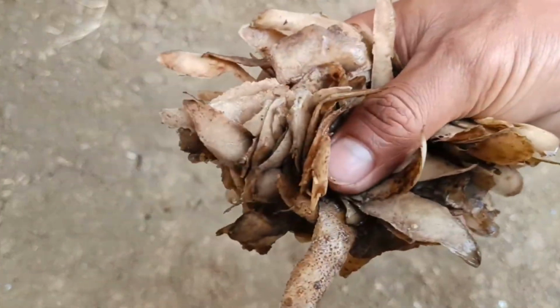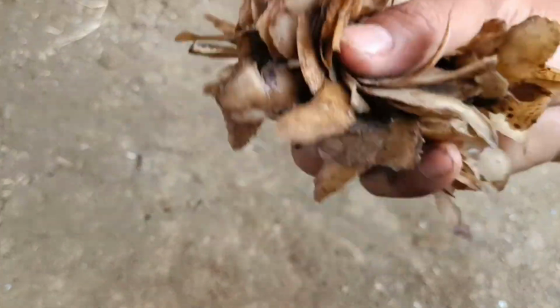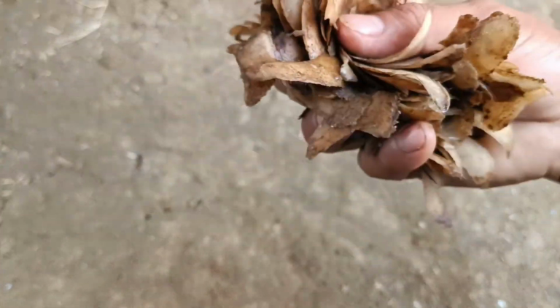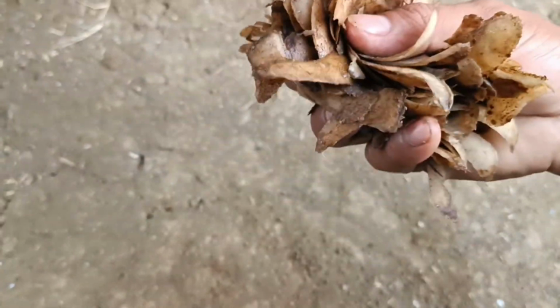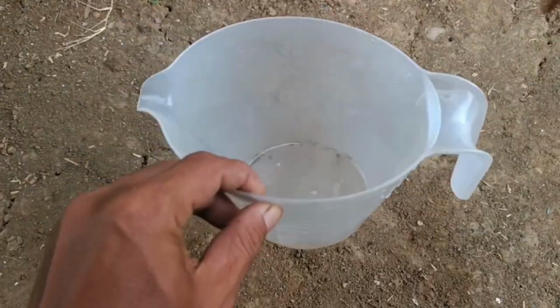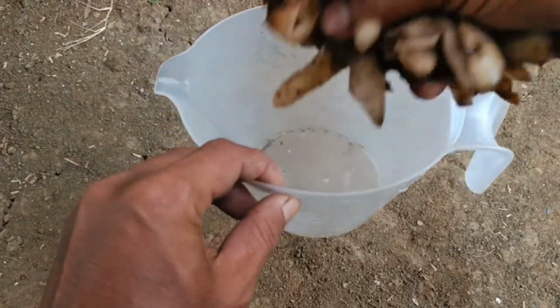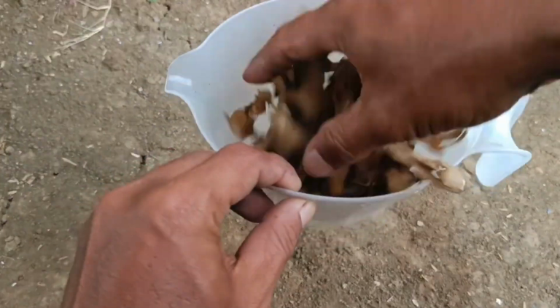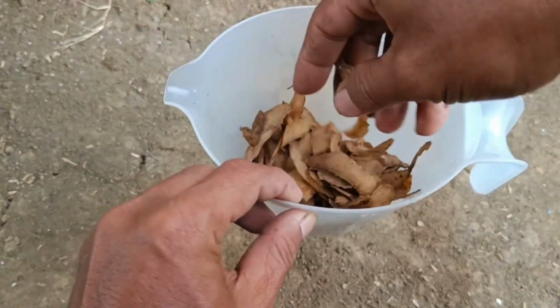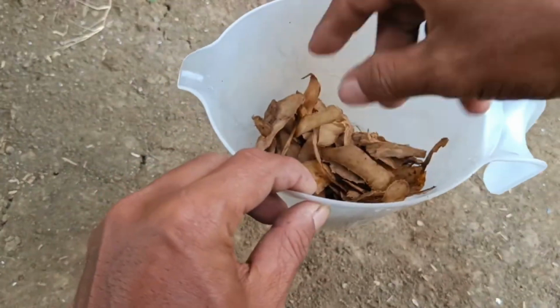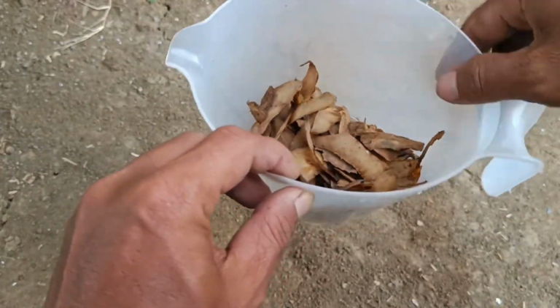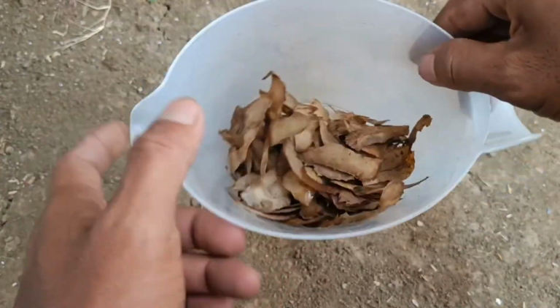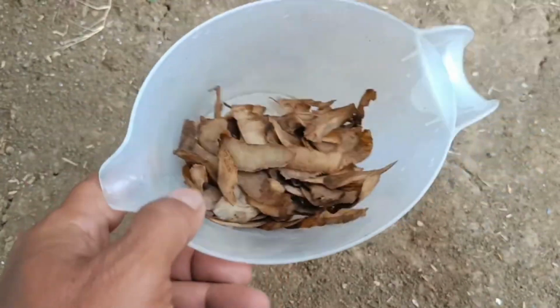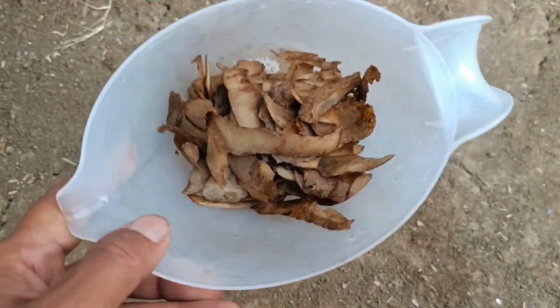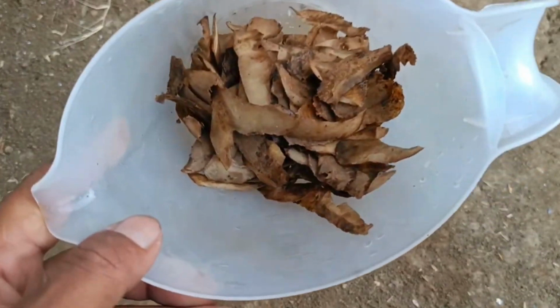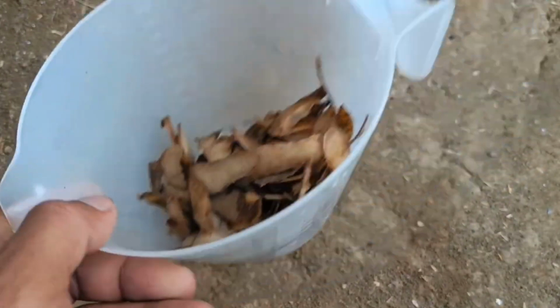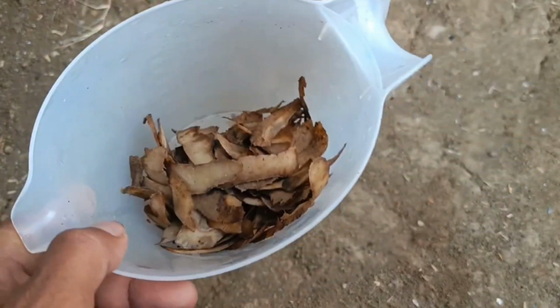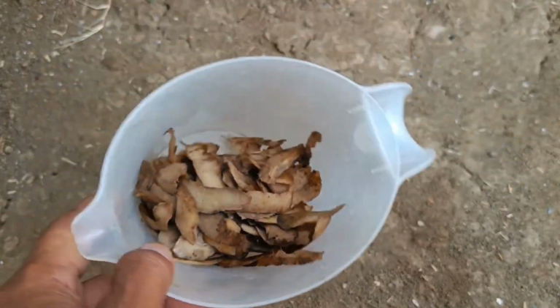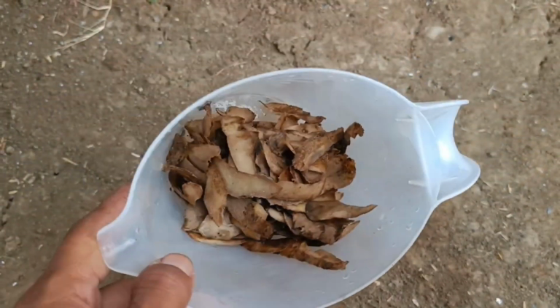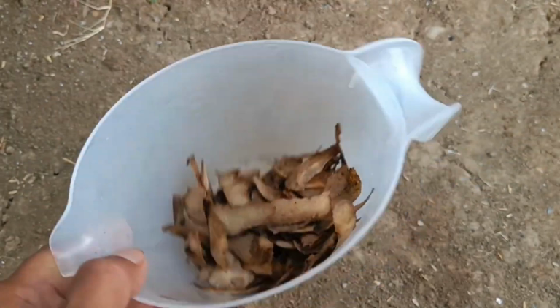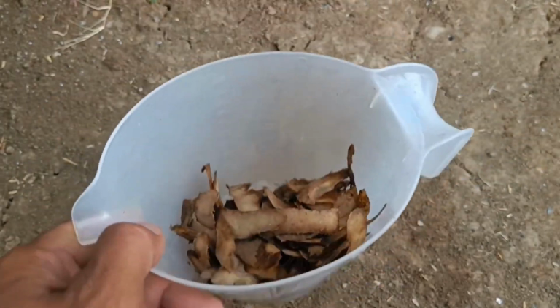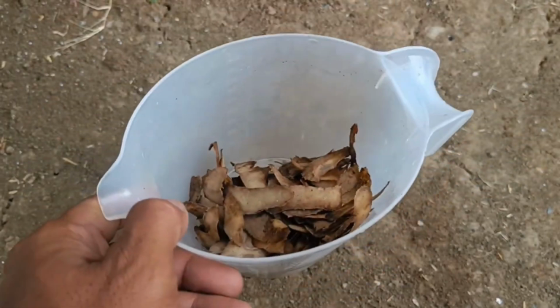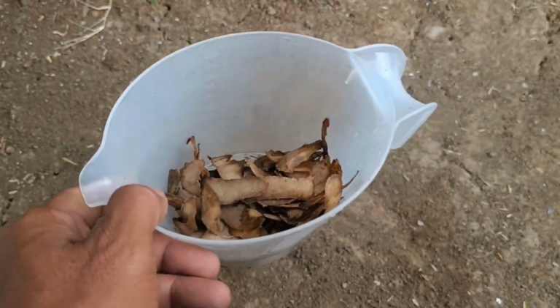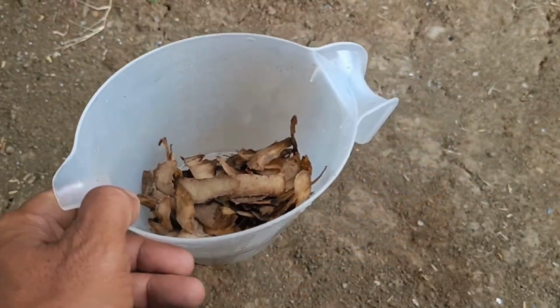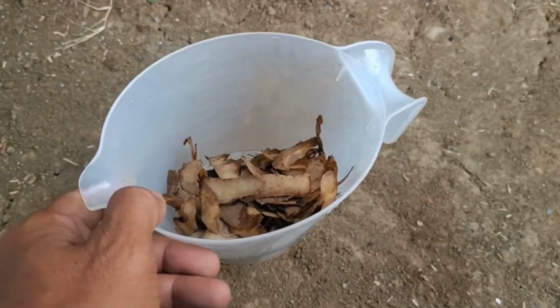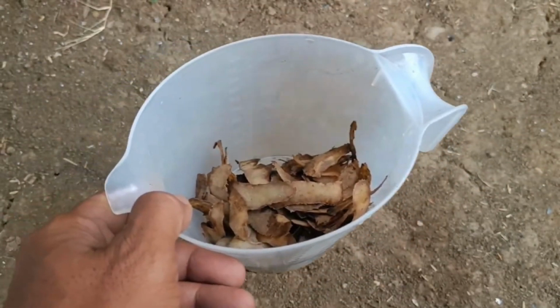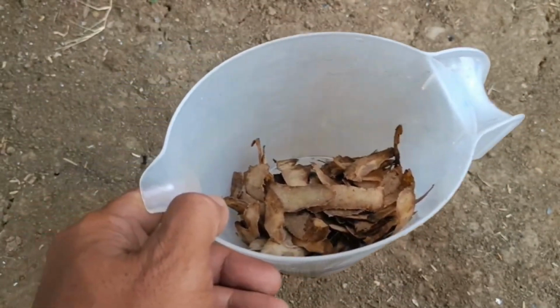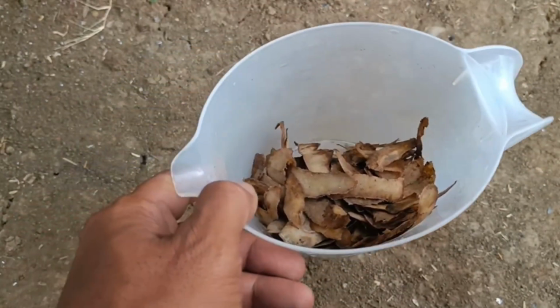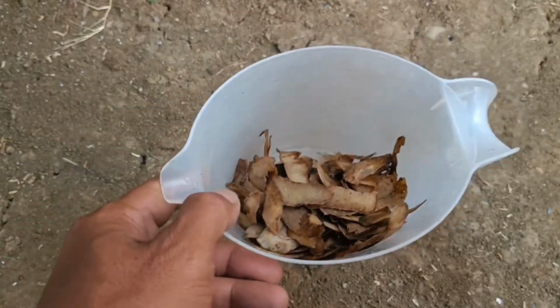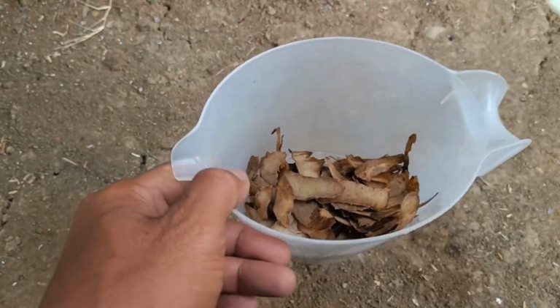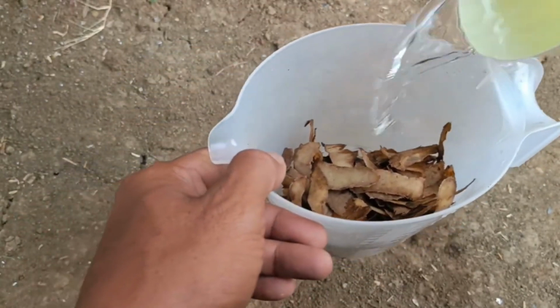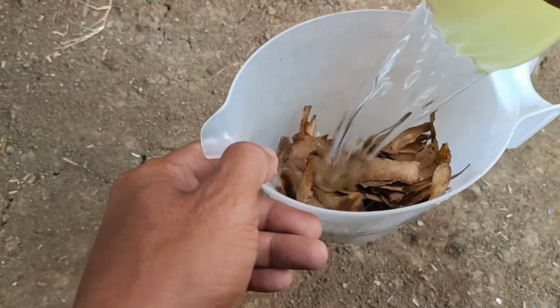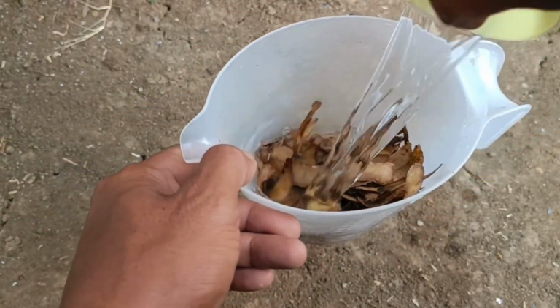To process potato peels into liquid organic fertilizer, you can do it in two ways: the simple soaking method and the fermentation method with additional ingredients.